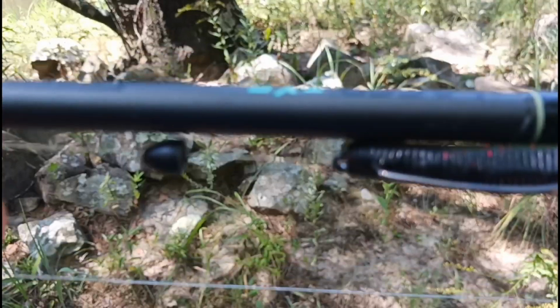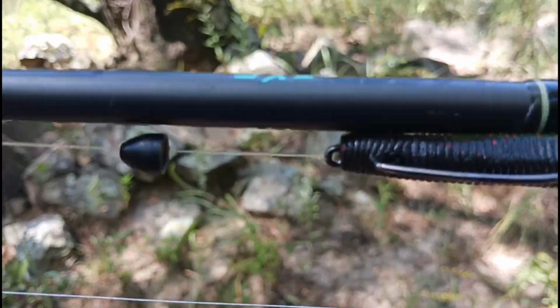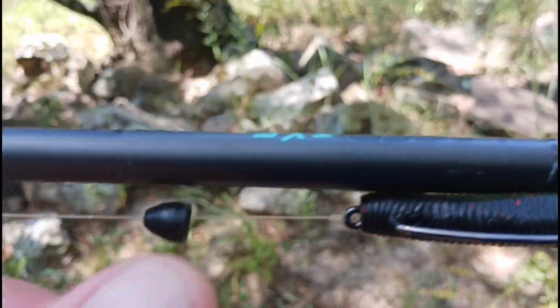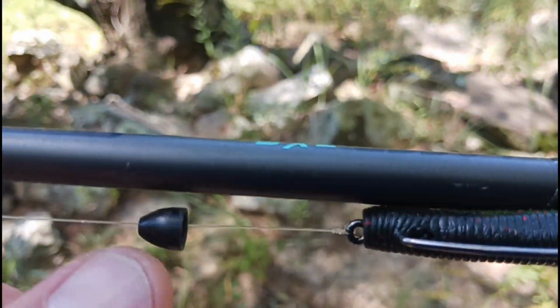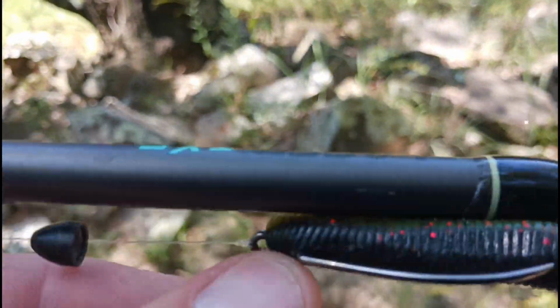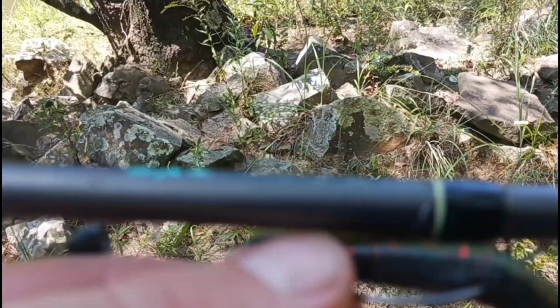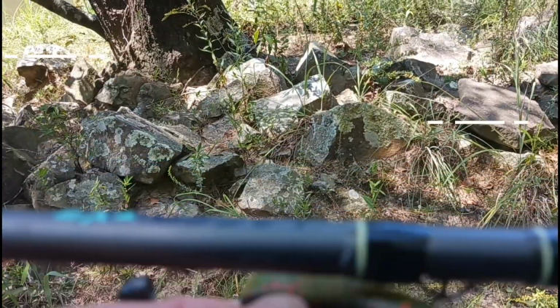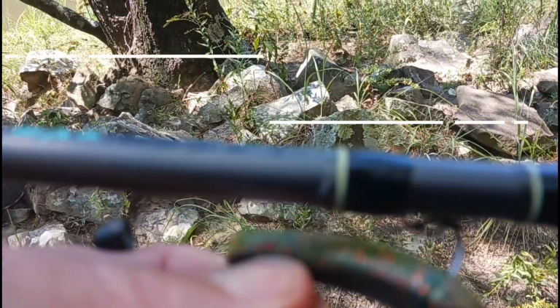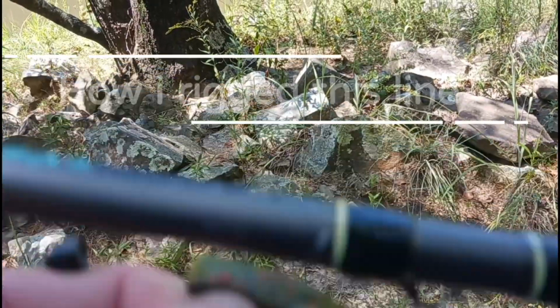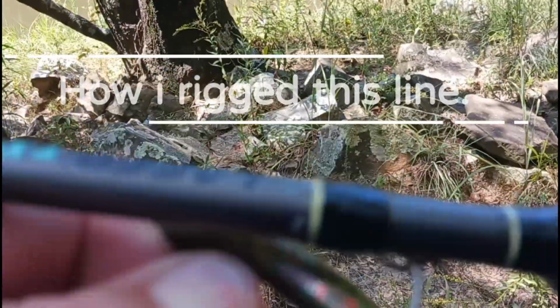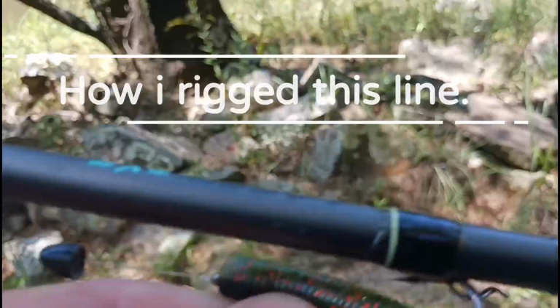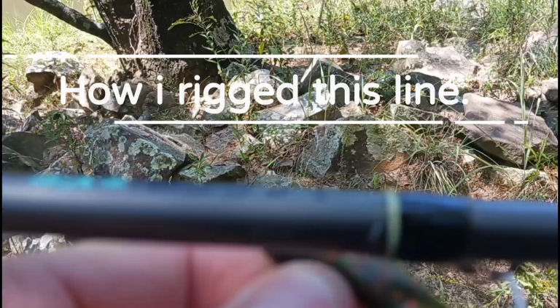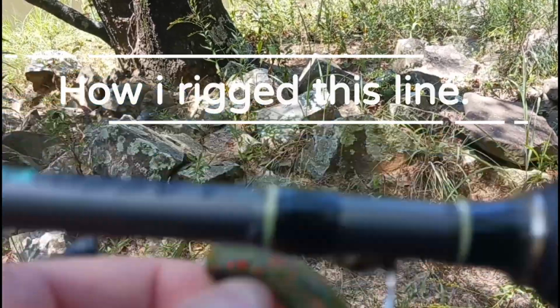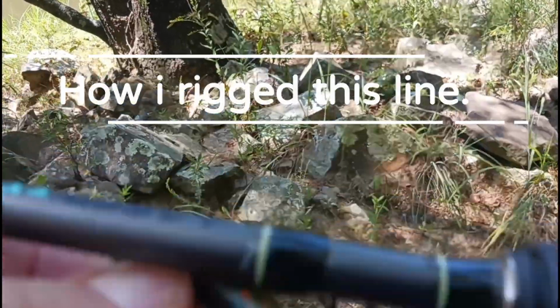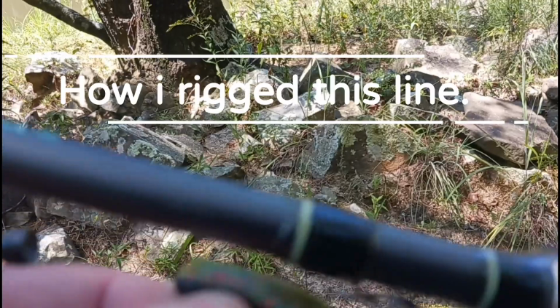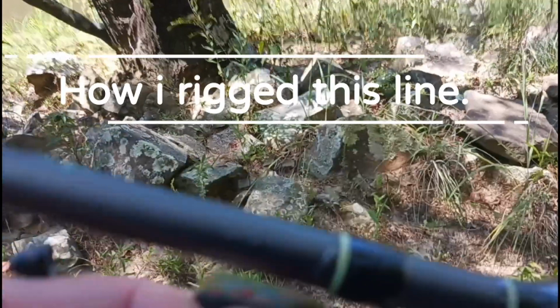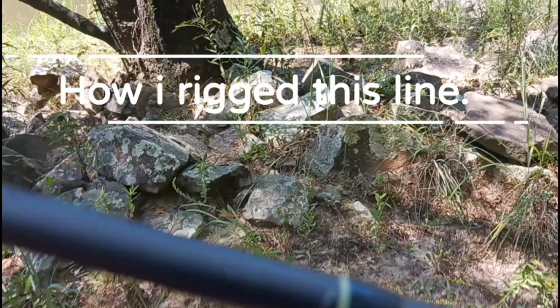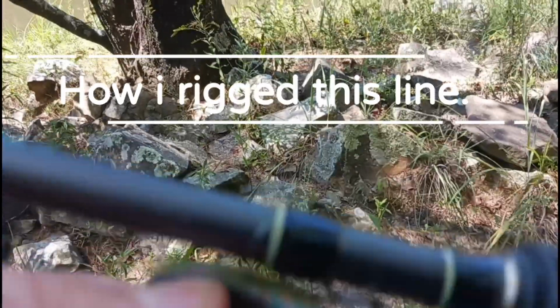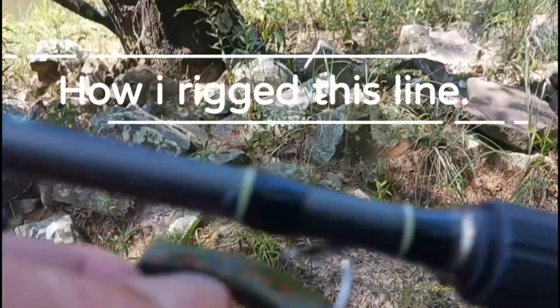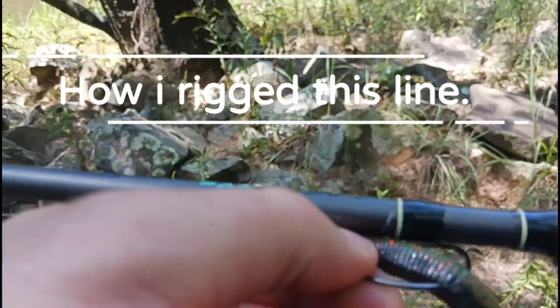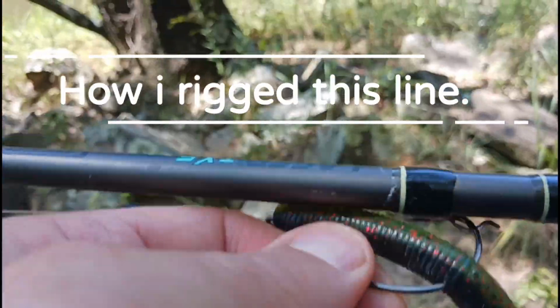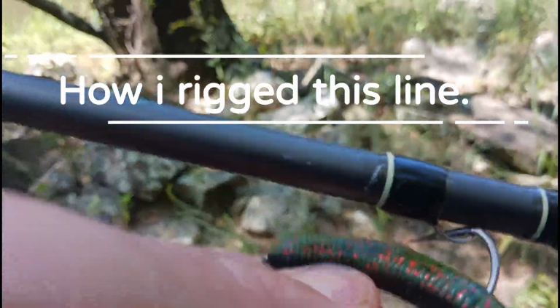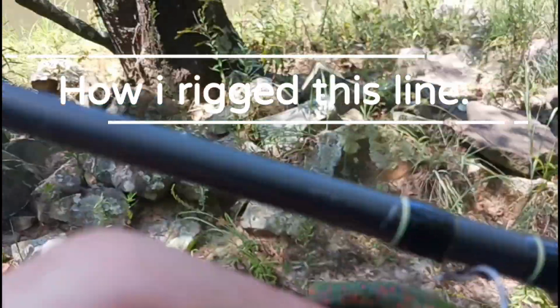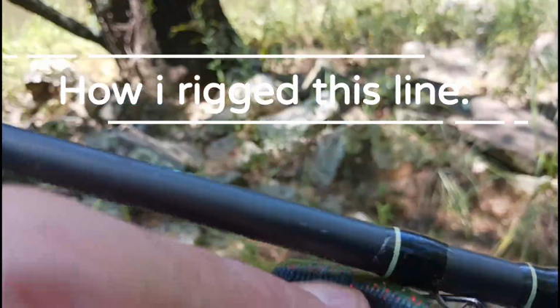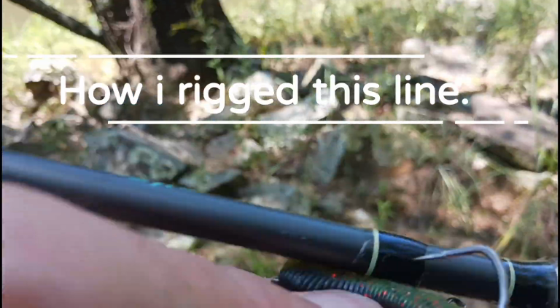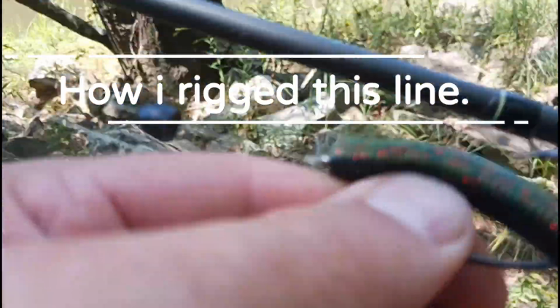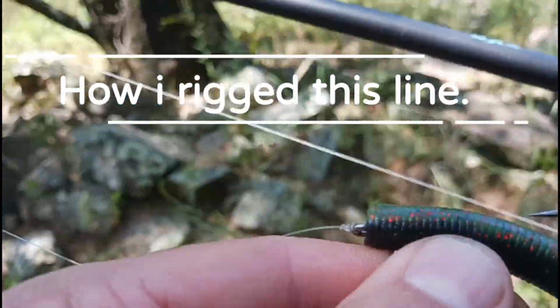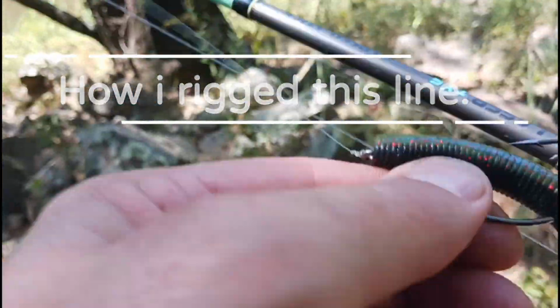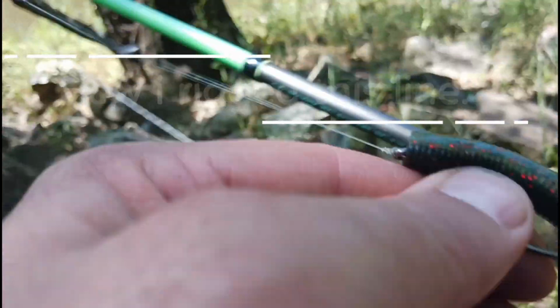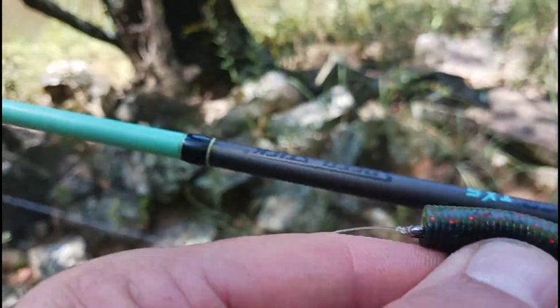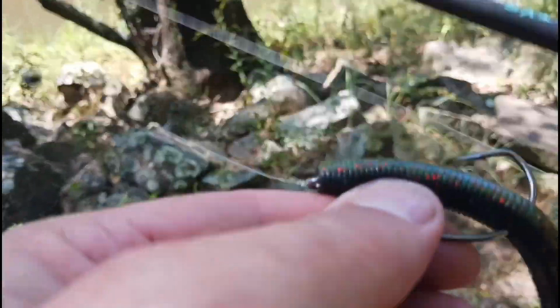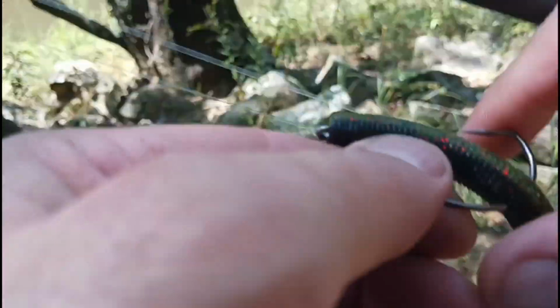I came down here to the creek today. I believe it's well over 100 degrees, and I haven't been out here hardly at all this summer.